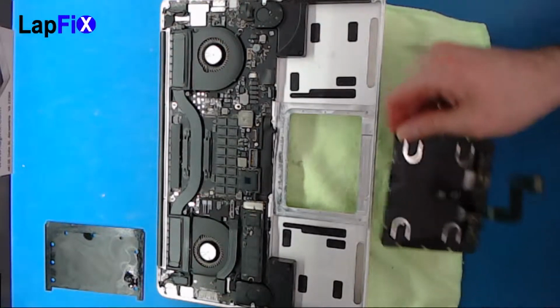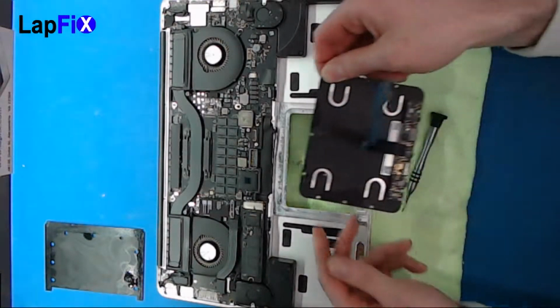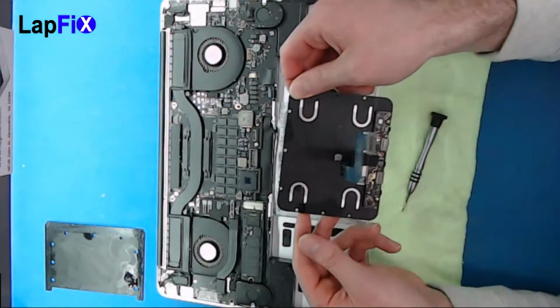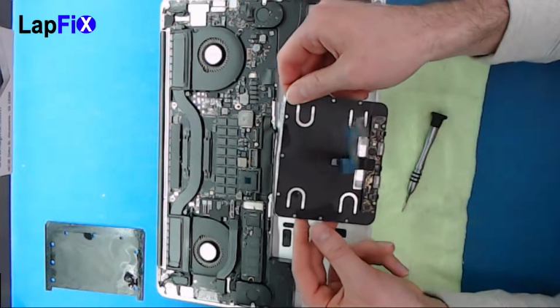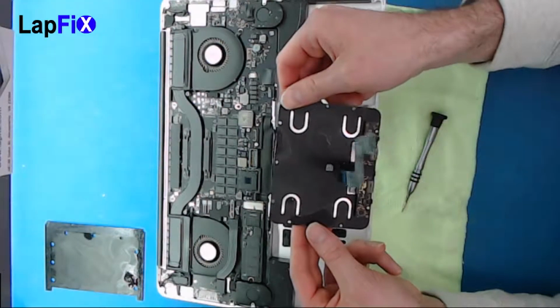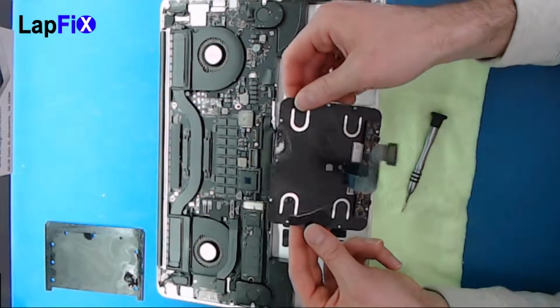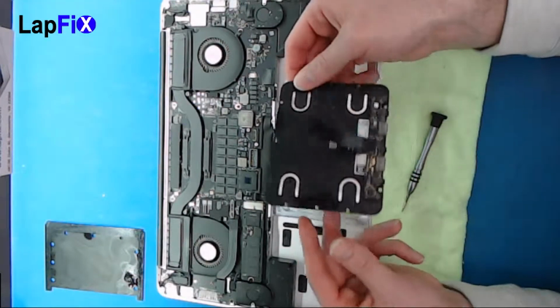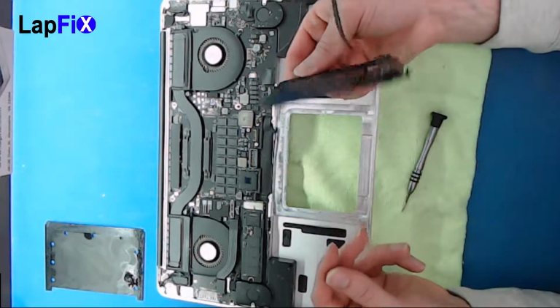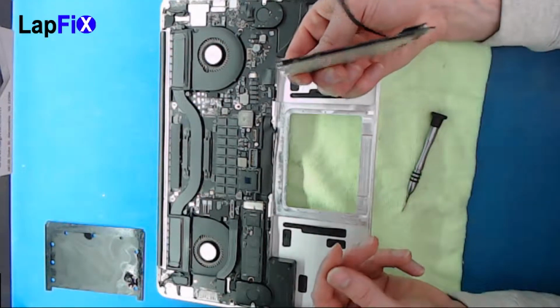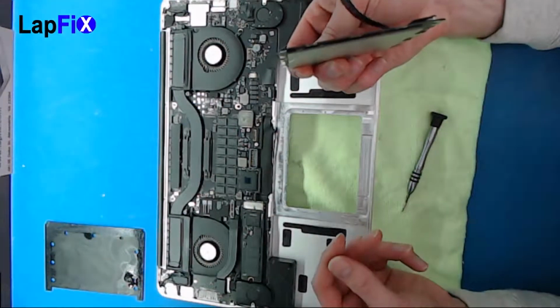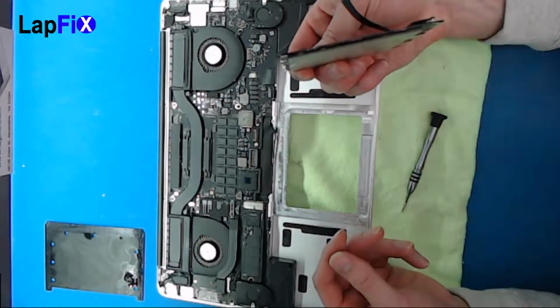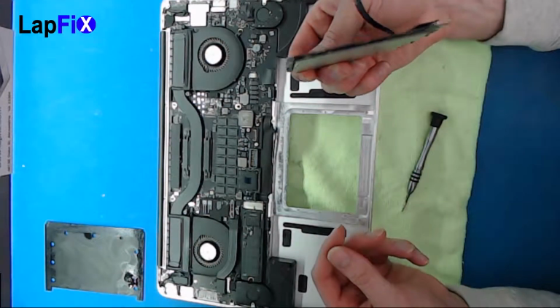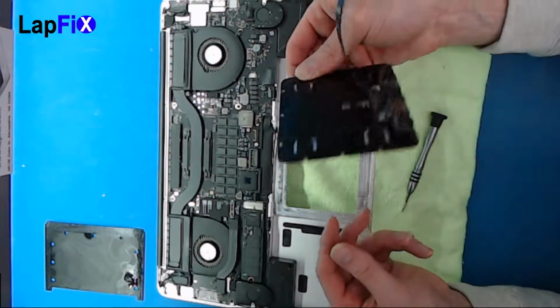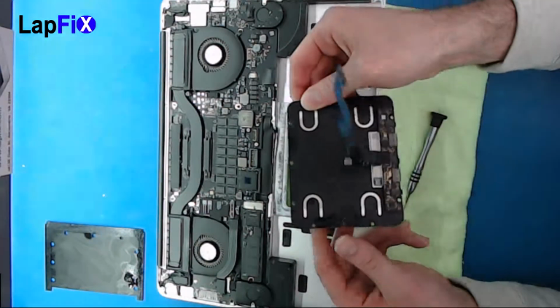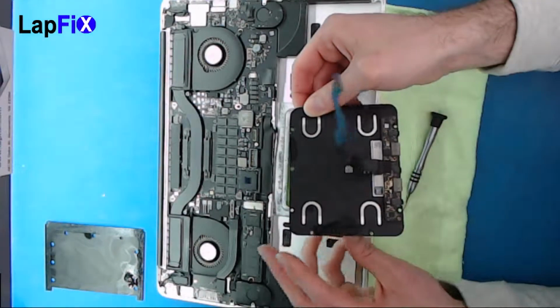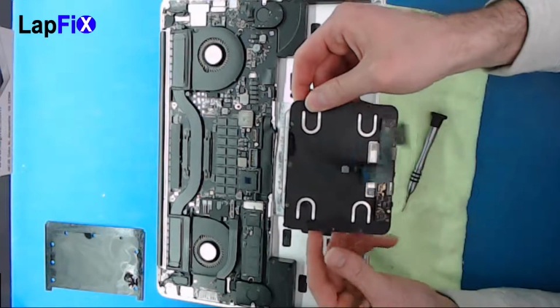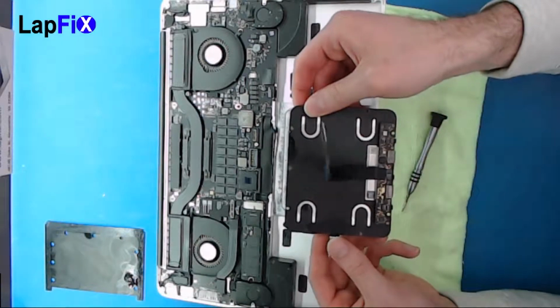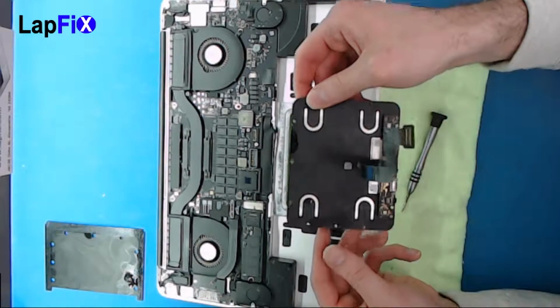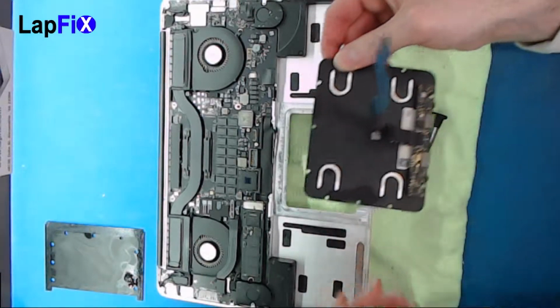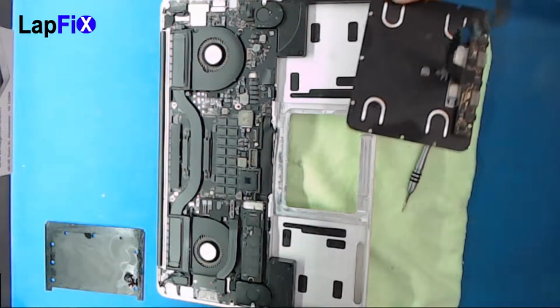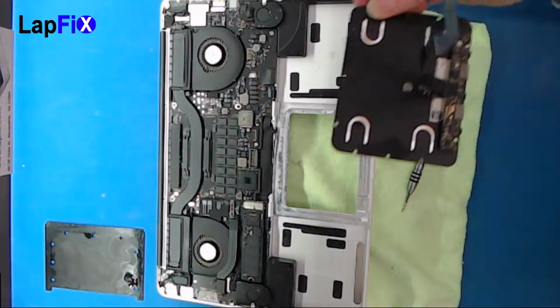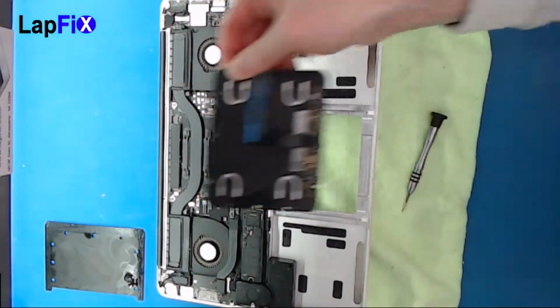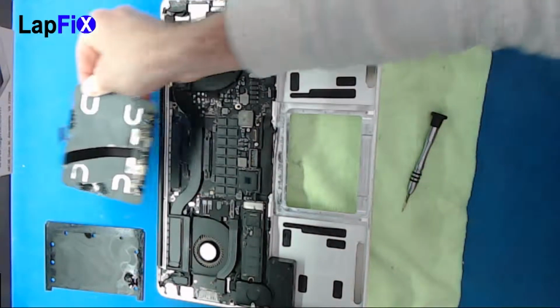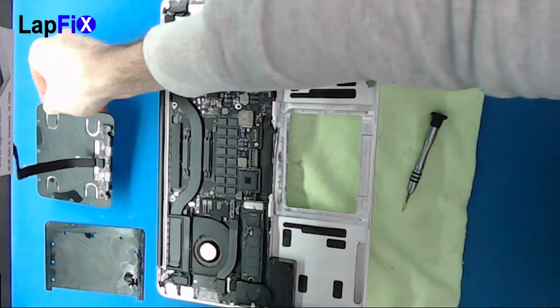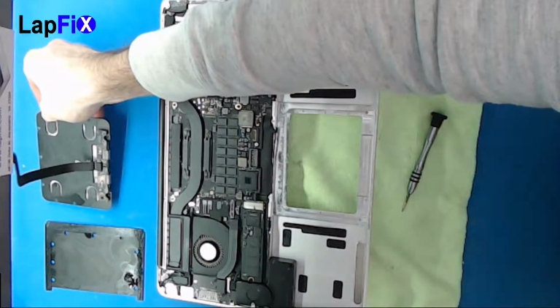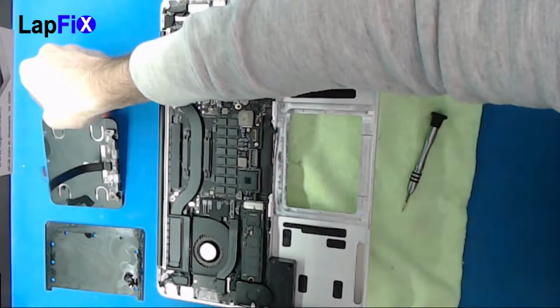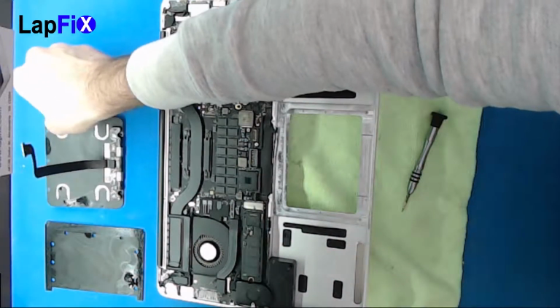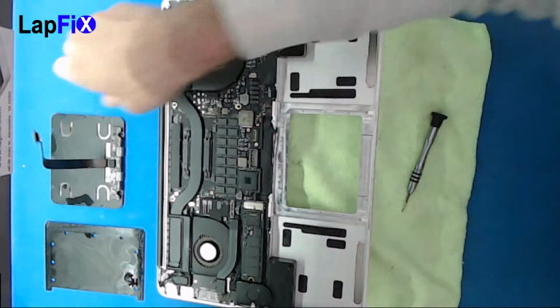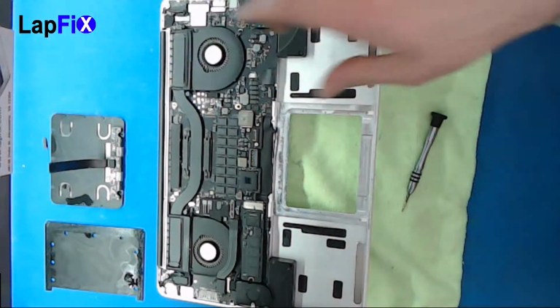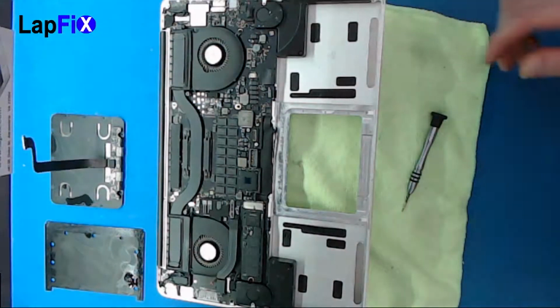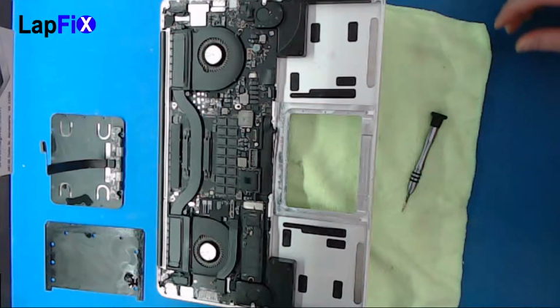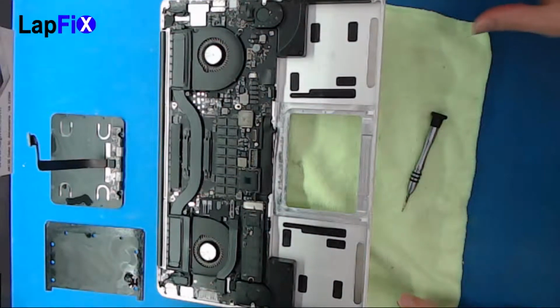Just like that, it peels up. You can put that to the side. And that's how you remove the trackpad.